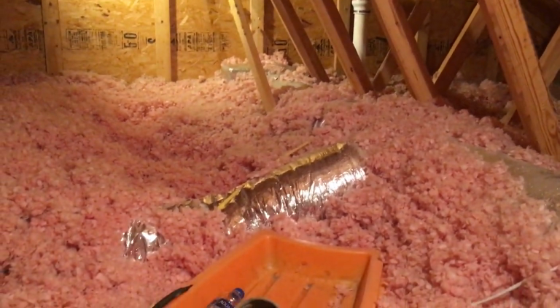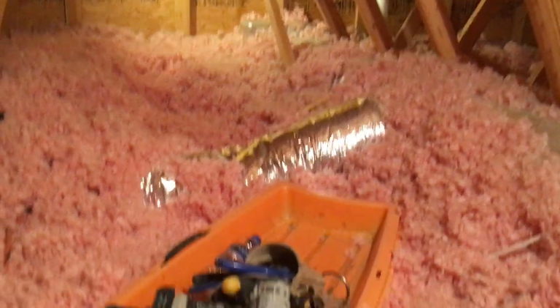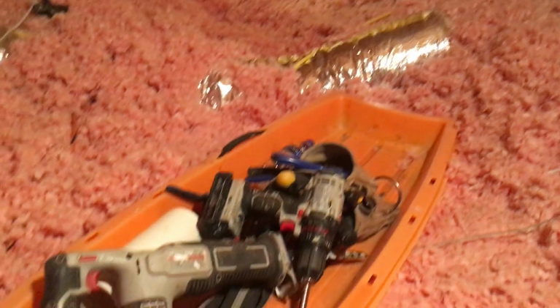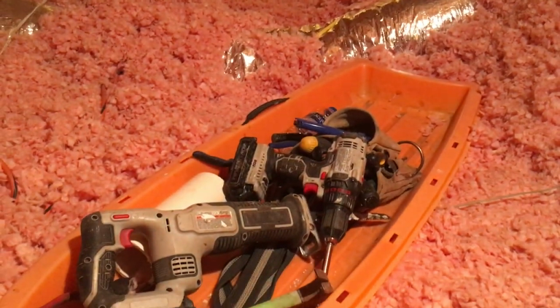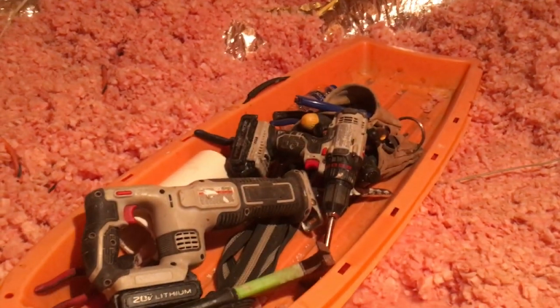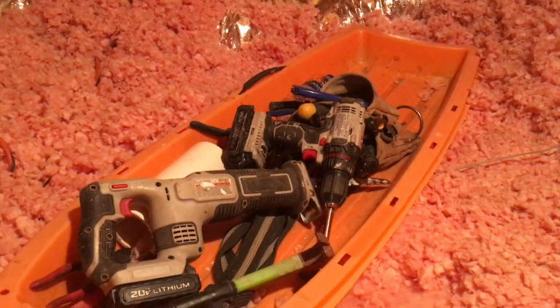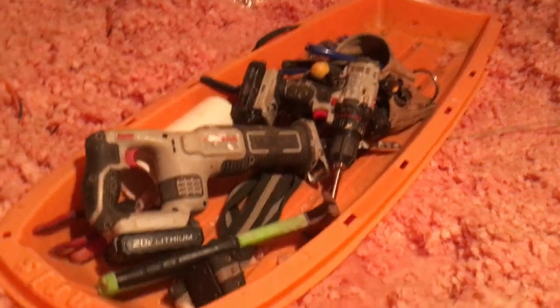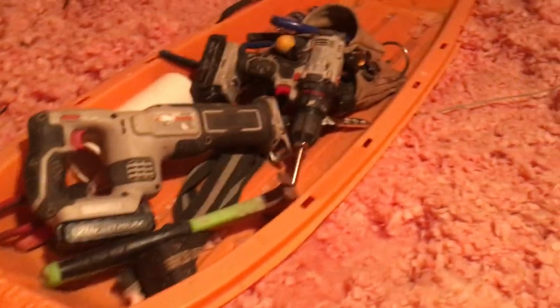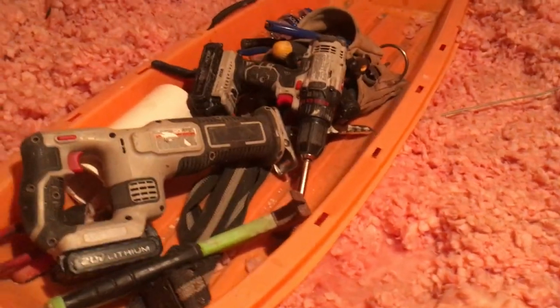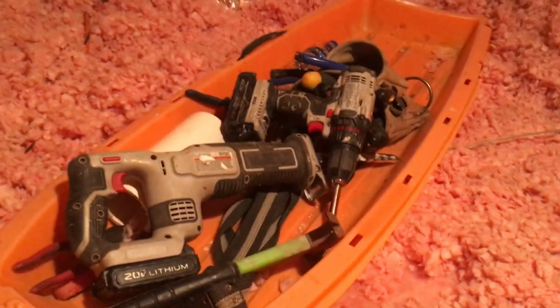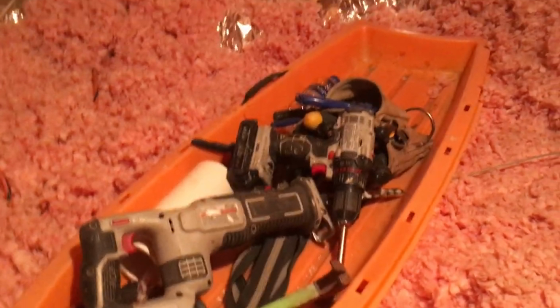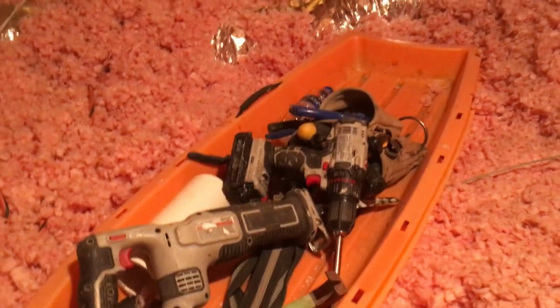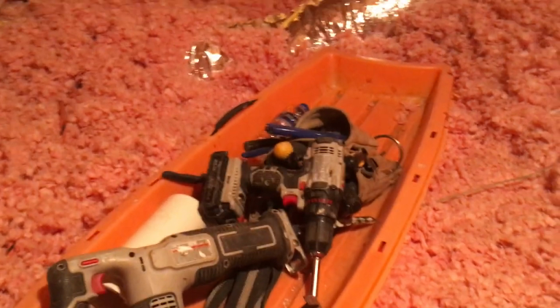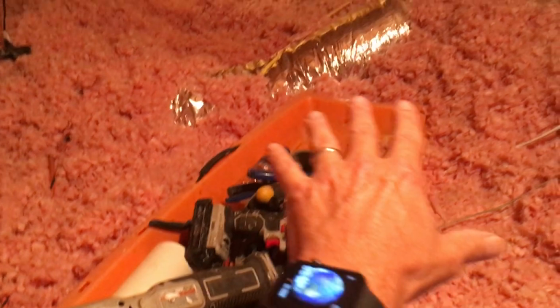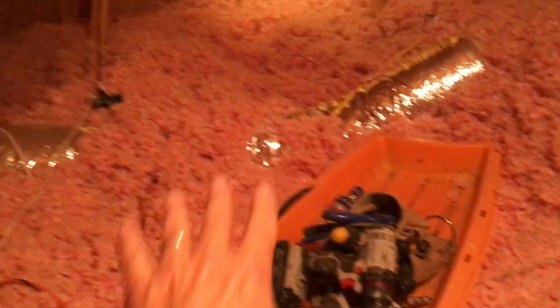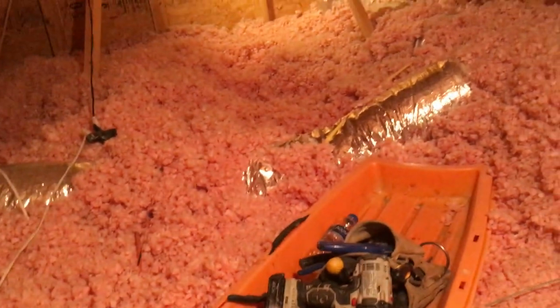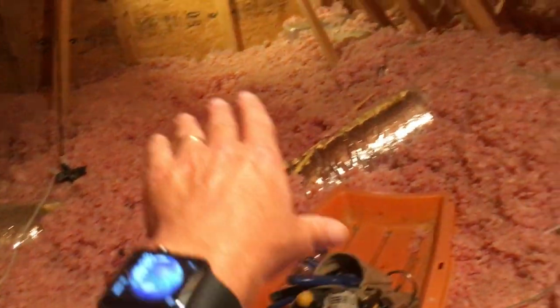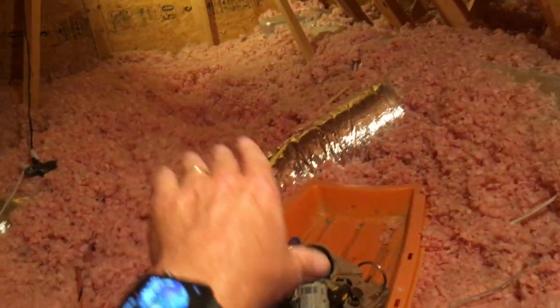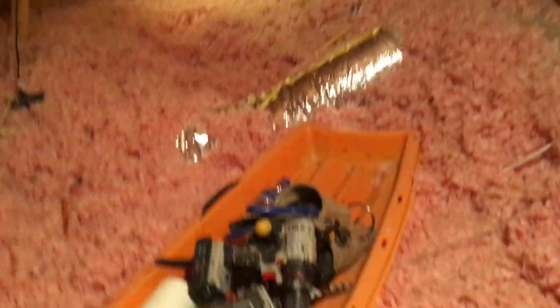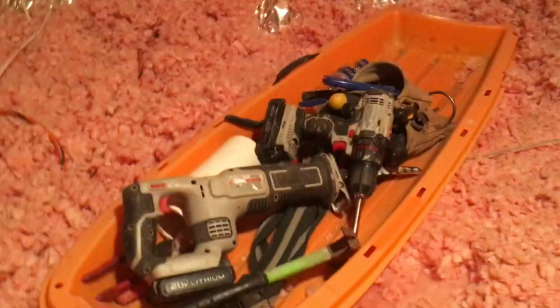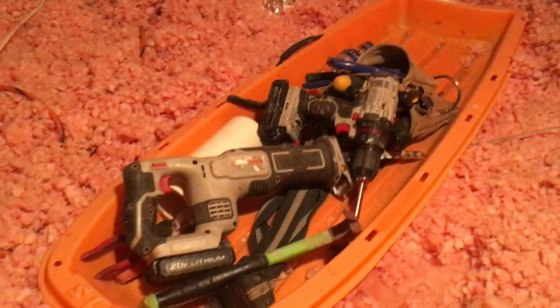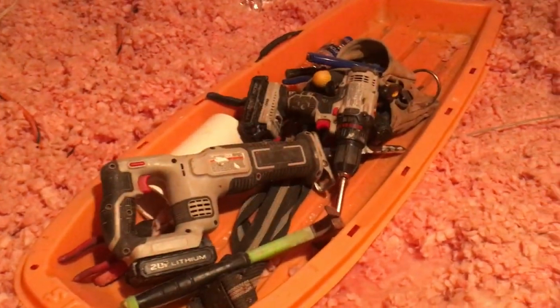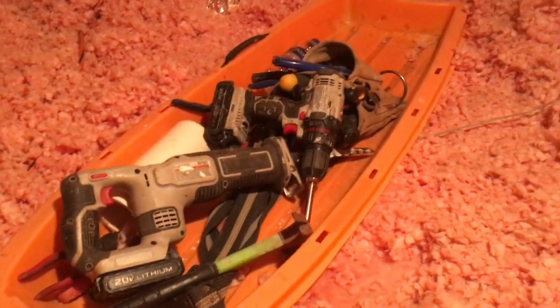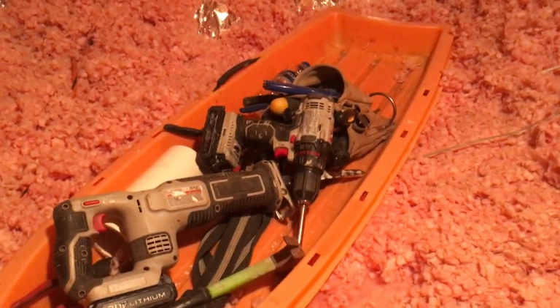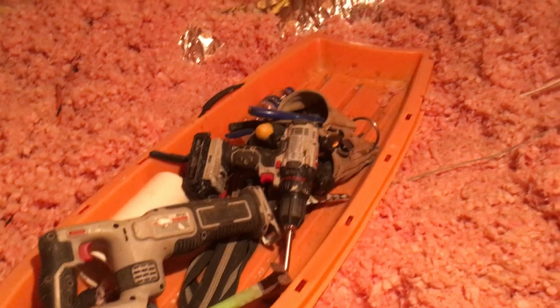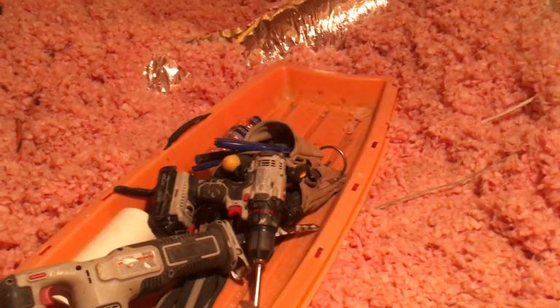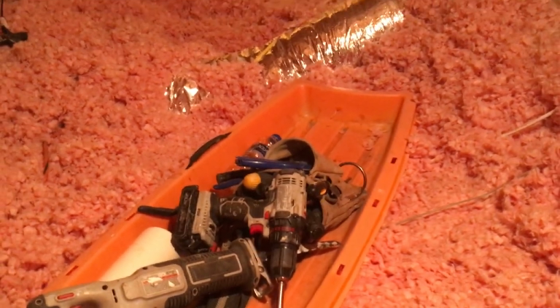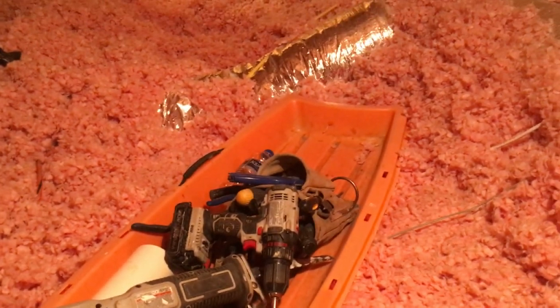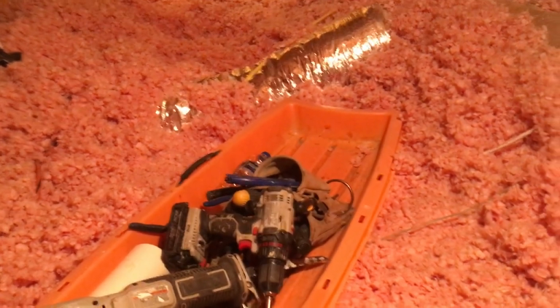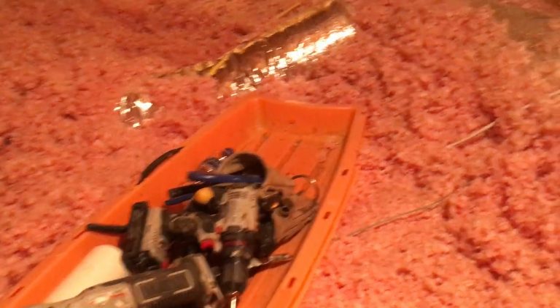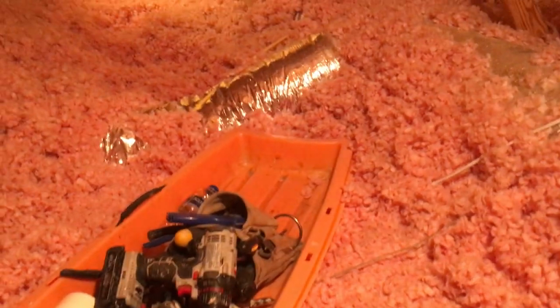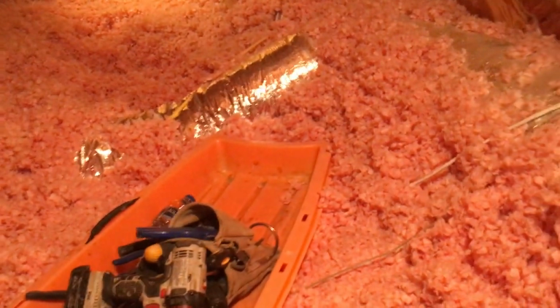Another little hack I like to use: this sled here moves across the insulation and across the joists, carries all my gear. As a matter of fact, it also works just as well underneath houses when we're doing crawl spaces.